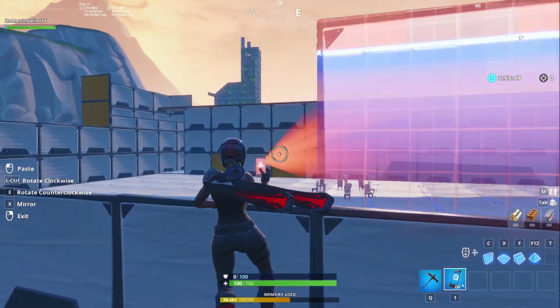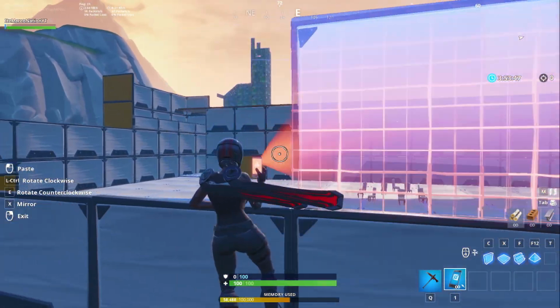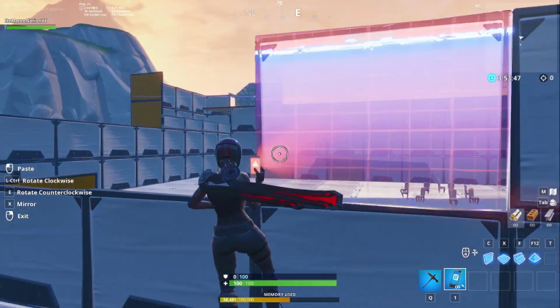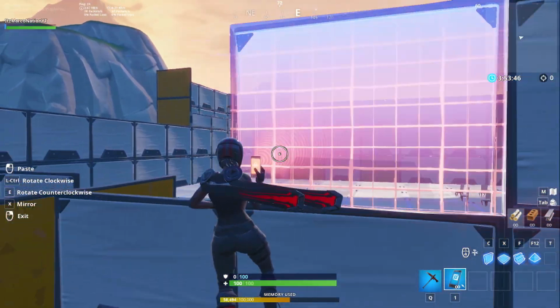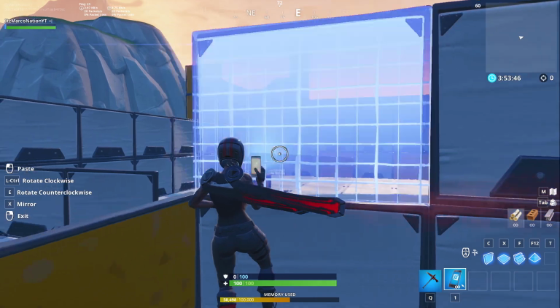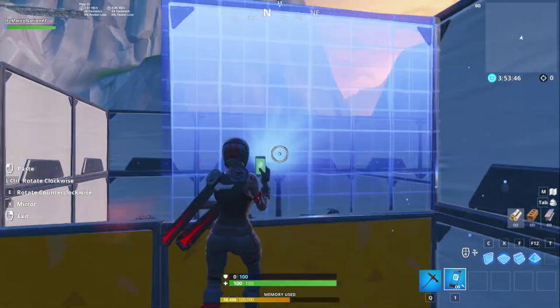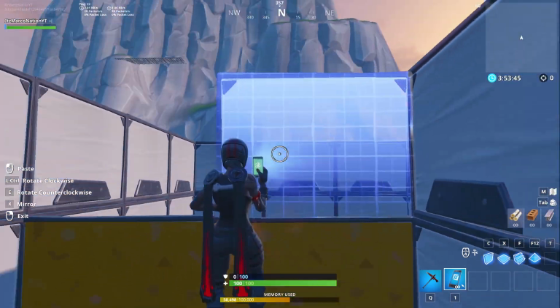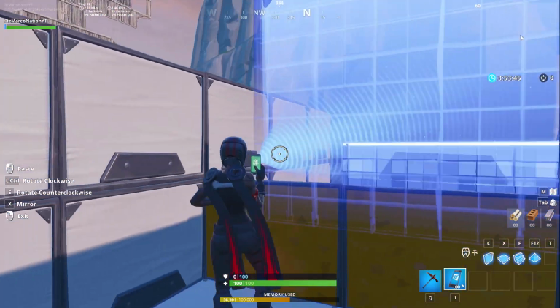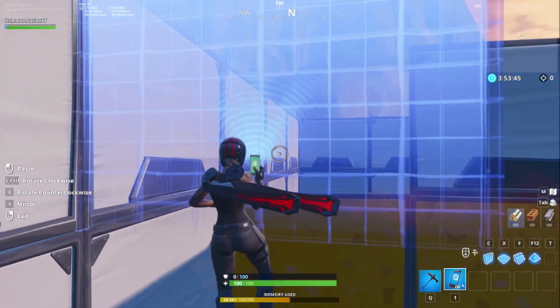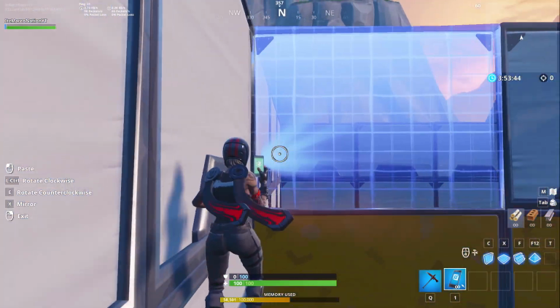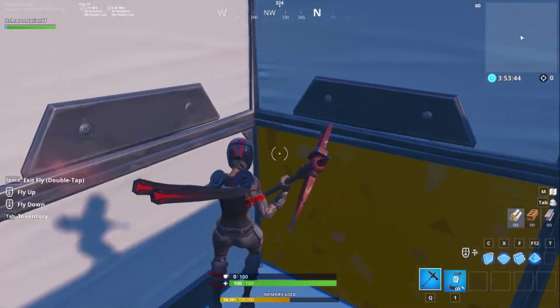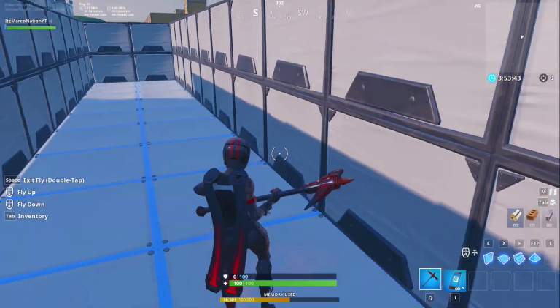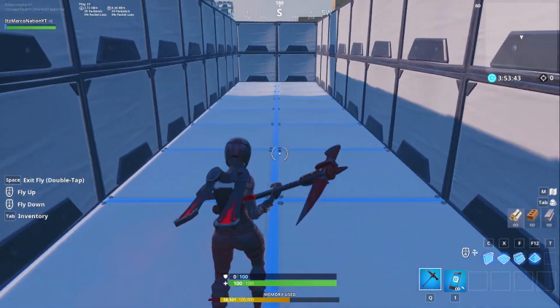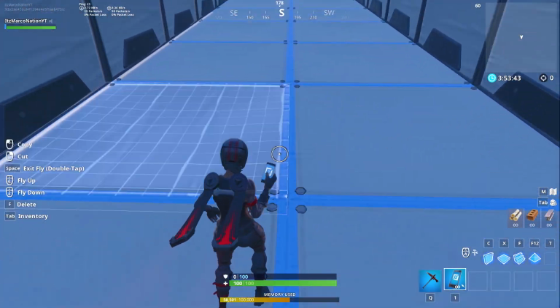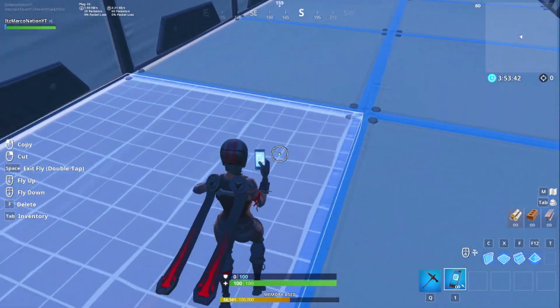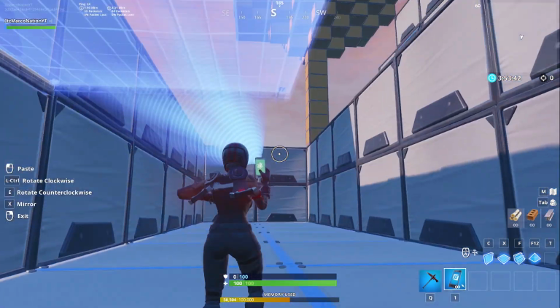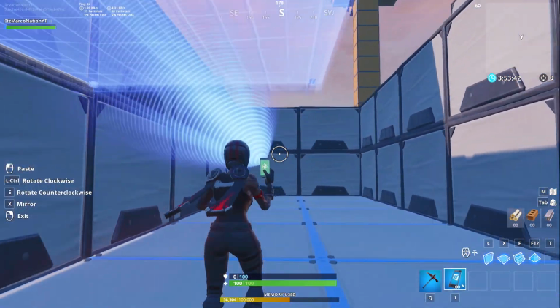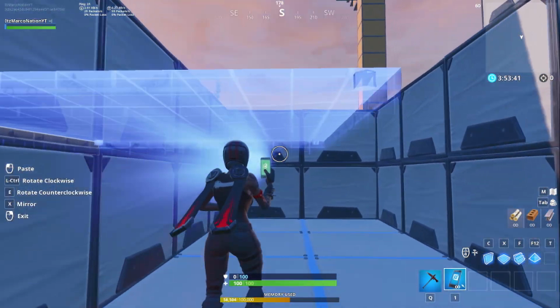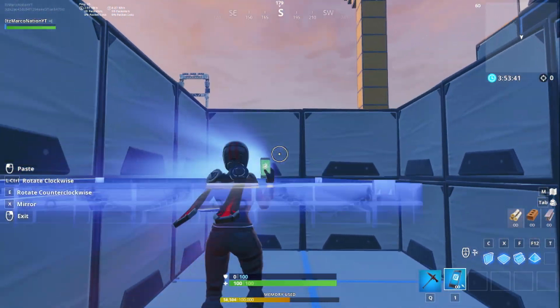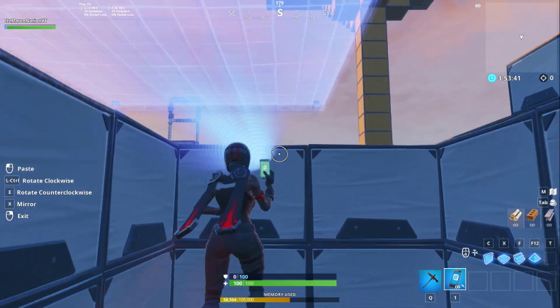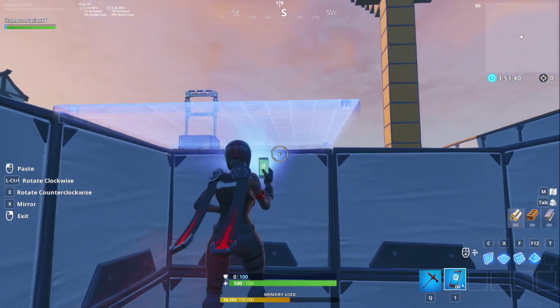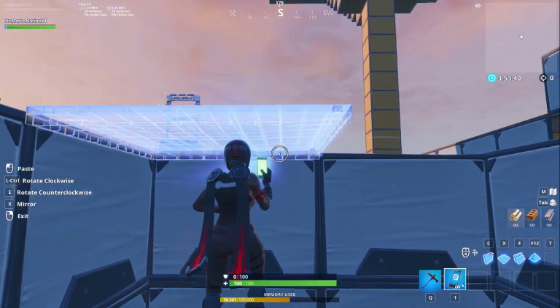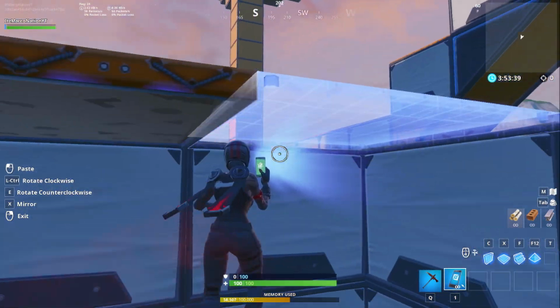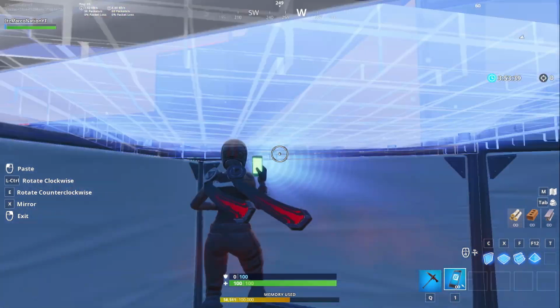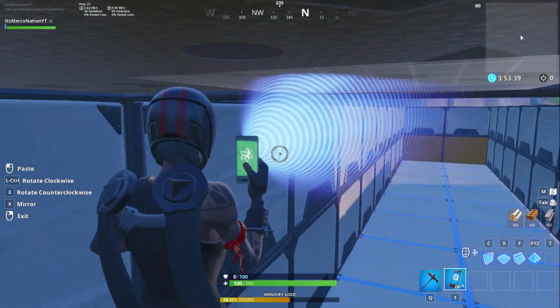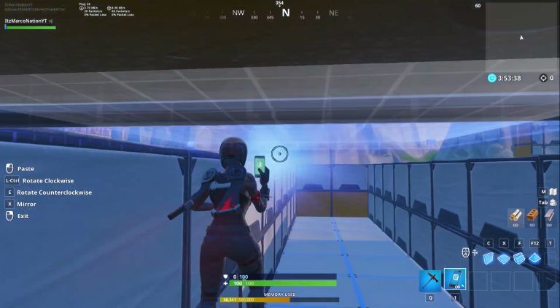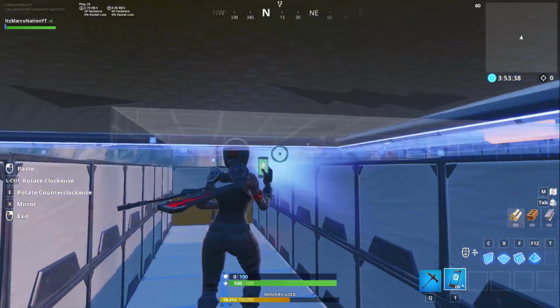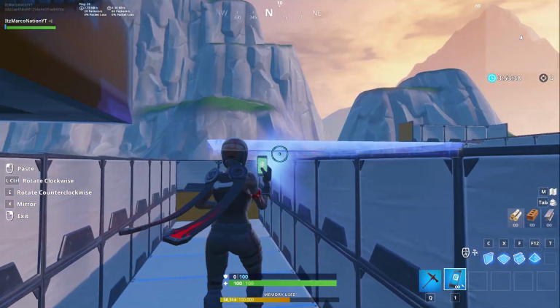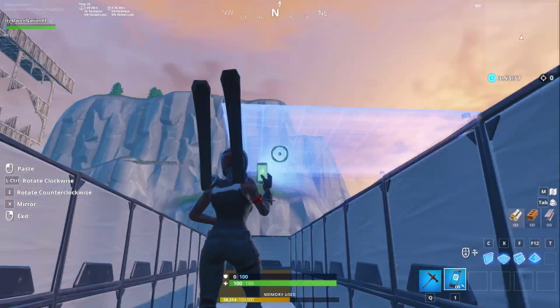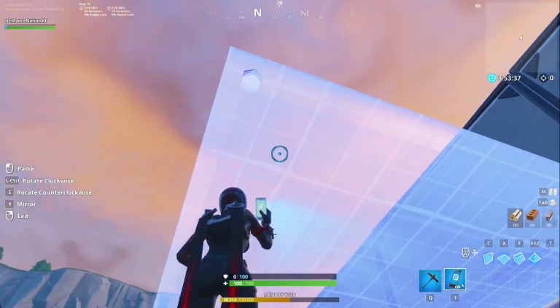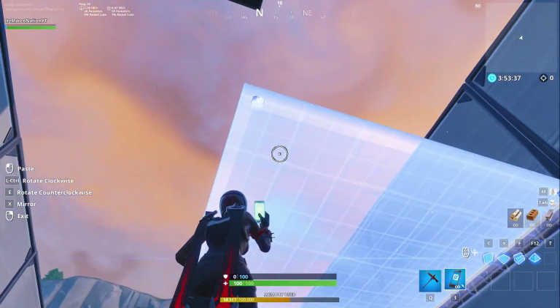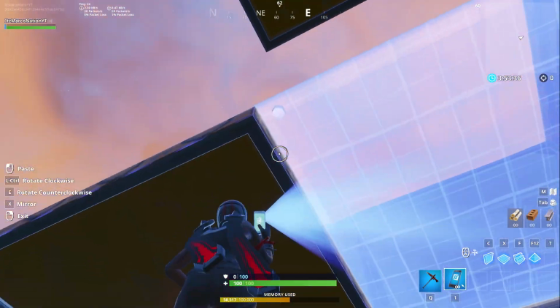From here just make it too high as well, and if you want you can also place a roof. Then once you've done that, copy one of the floor pieces, go up top, and put your roofs on. Just put these on real quick.